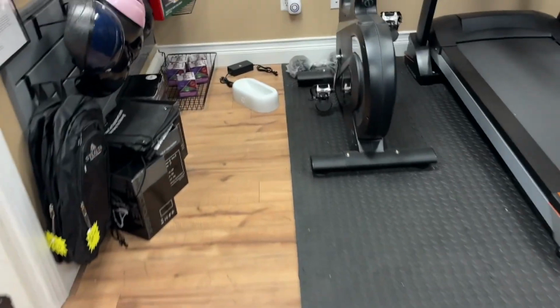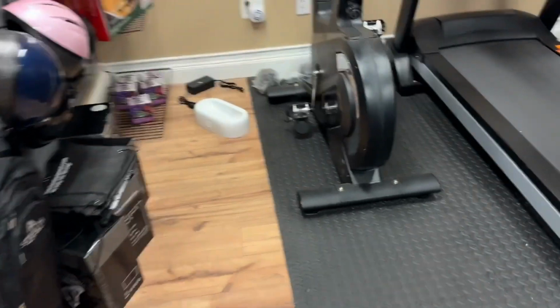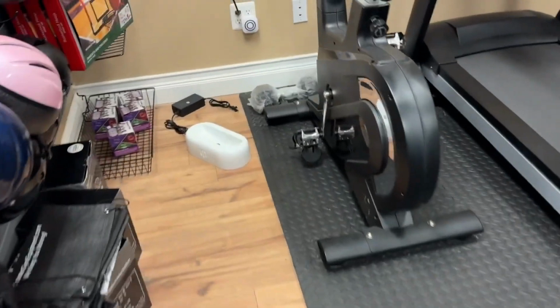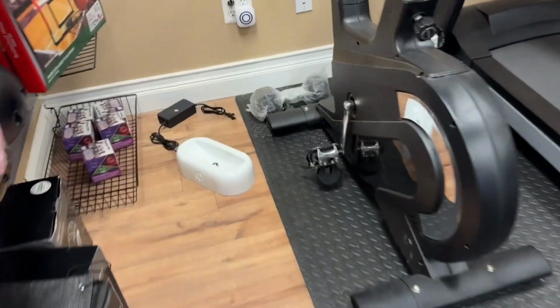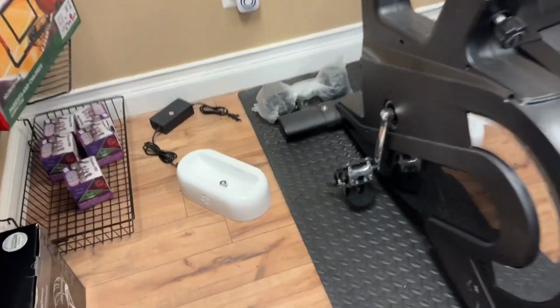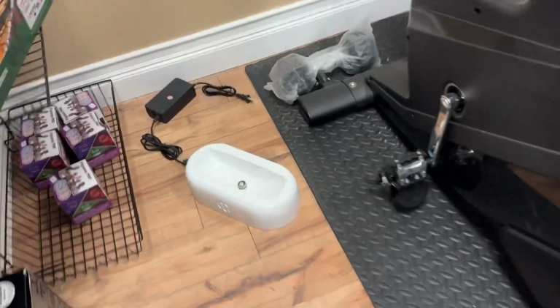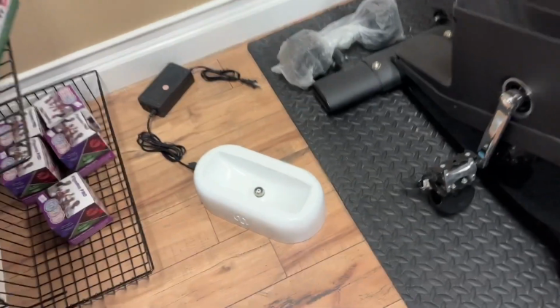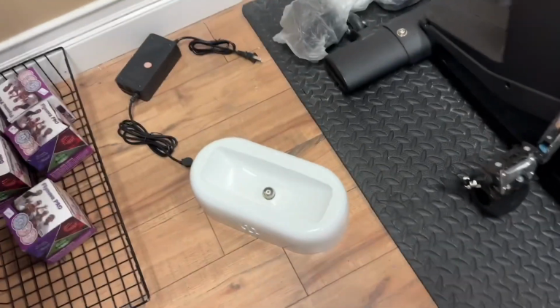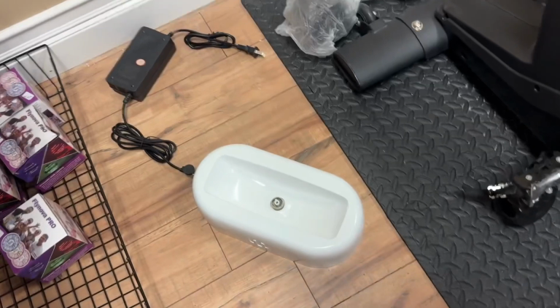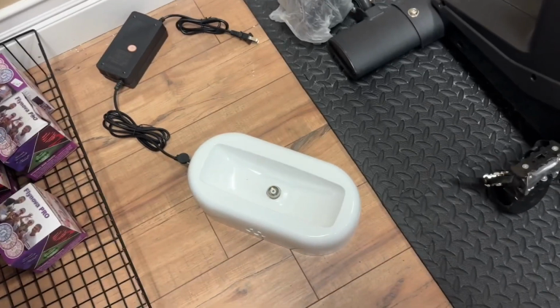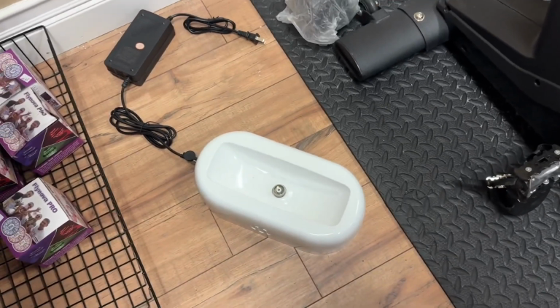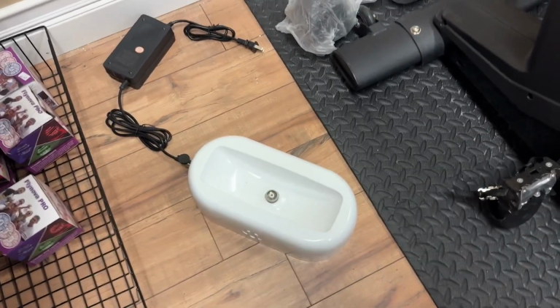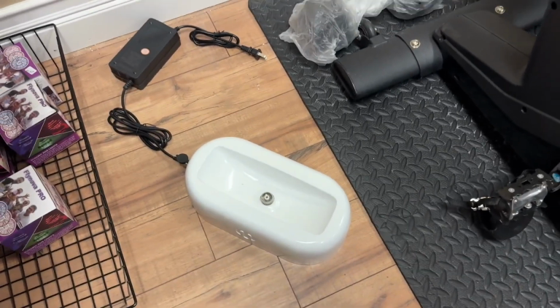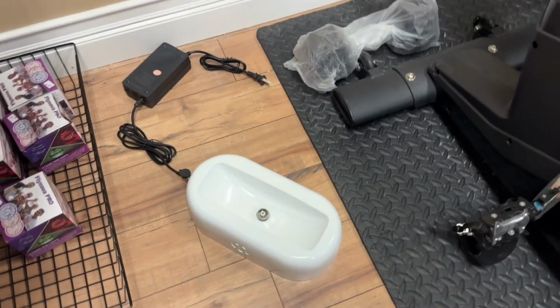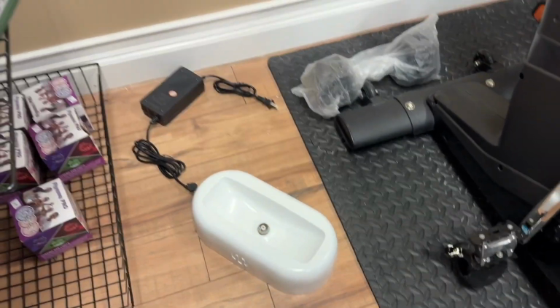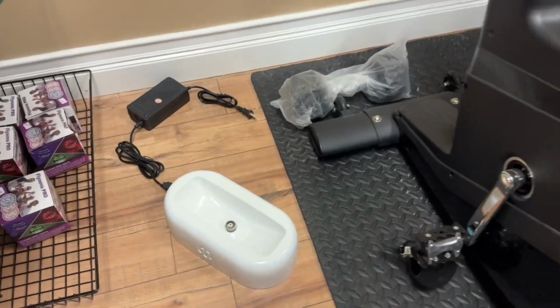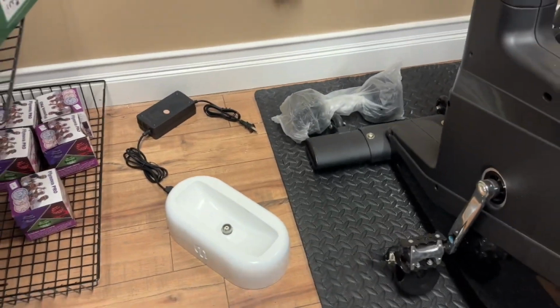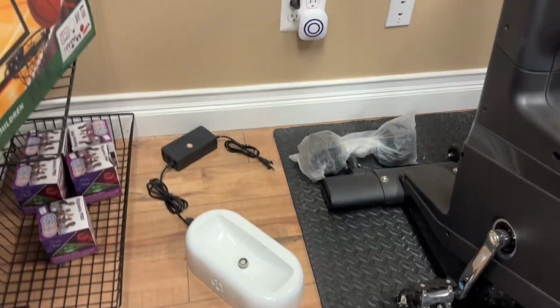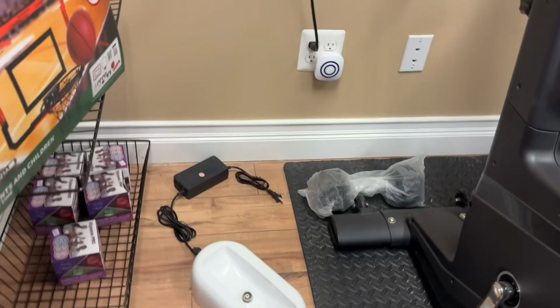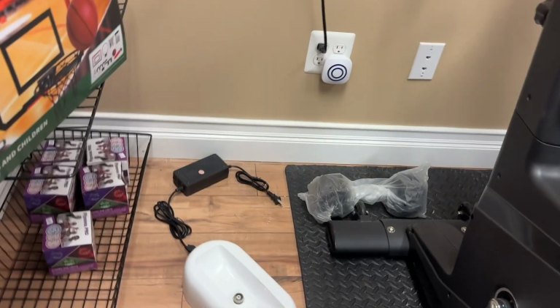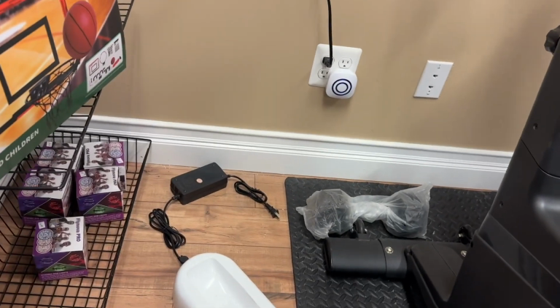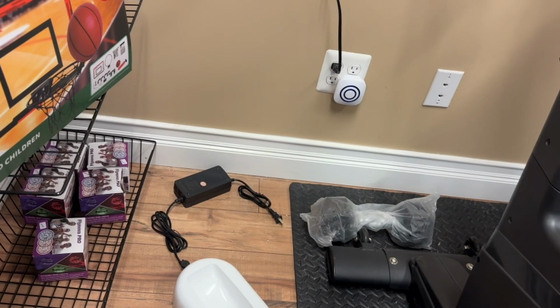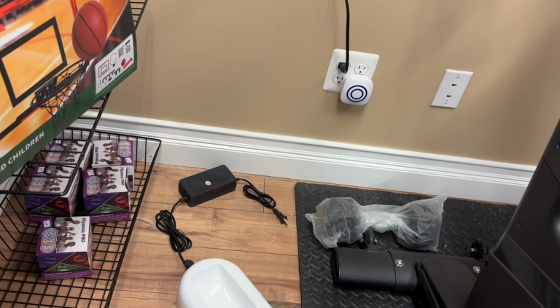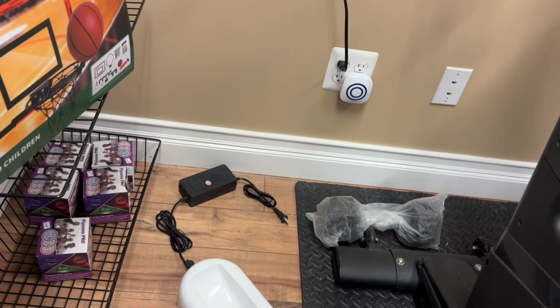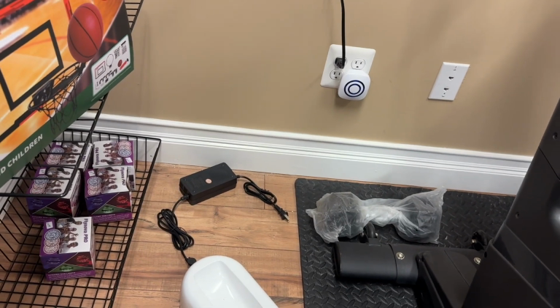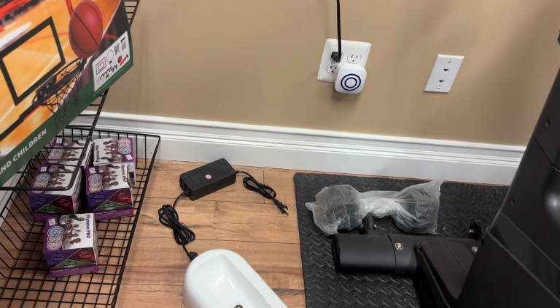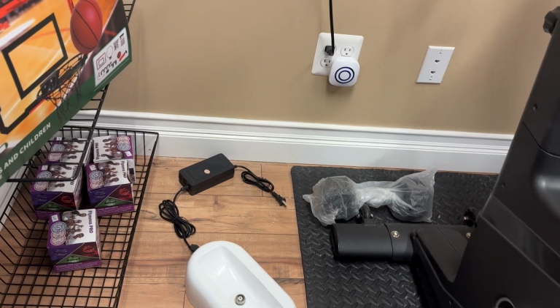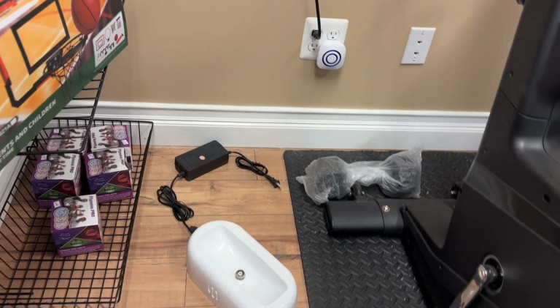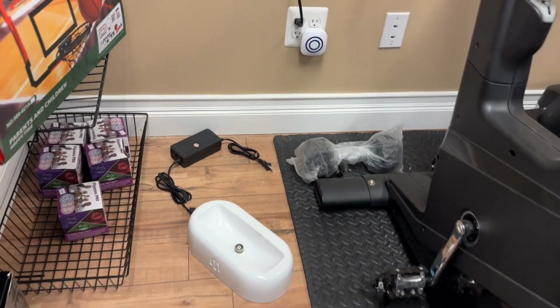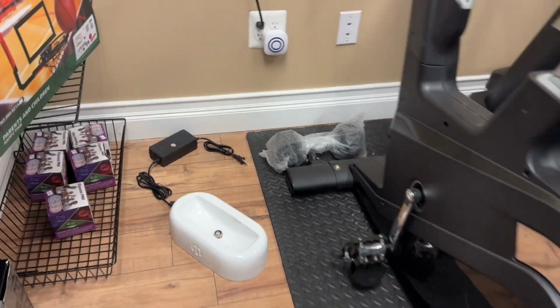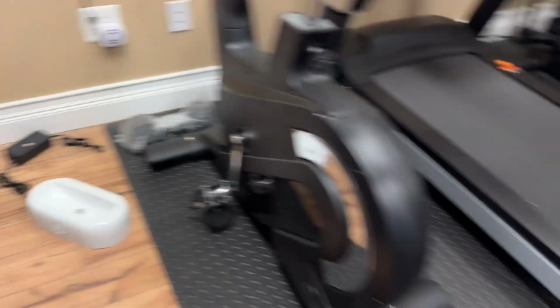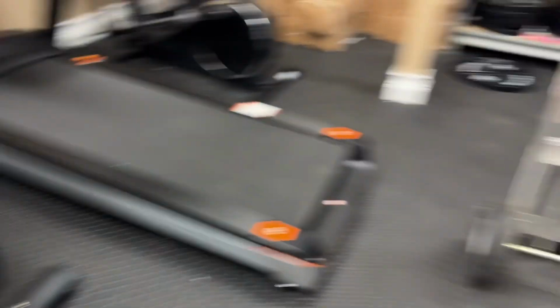This is your charger — just place the battery in there. When the red light on that black charger turns green, your battery is fully charged.